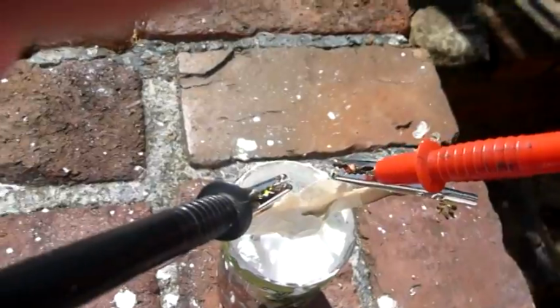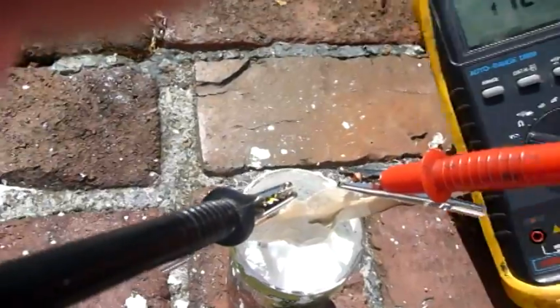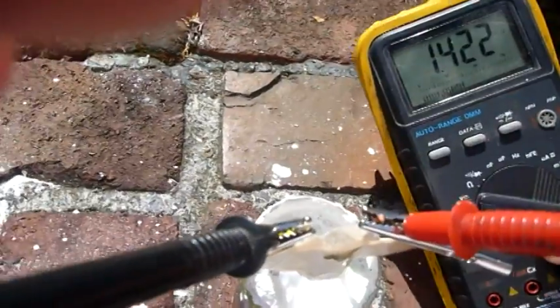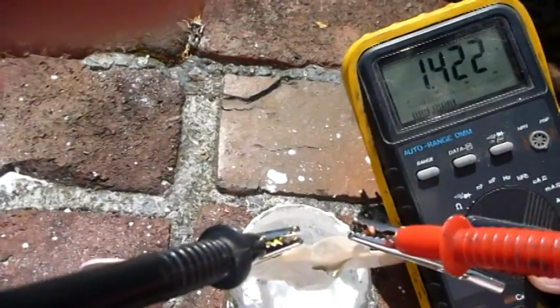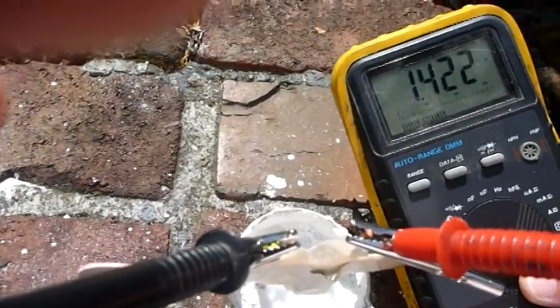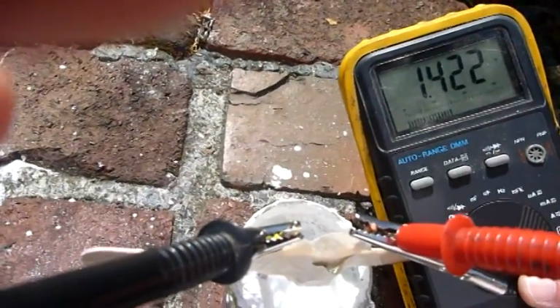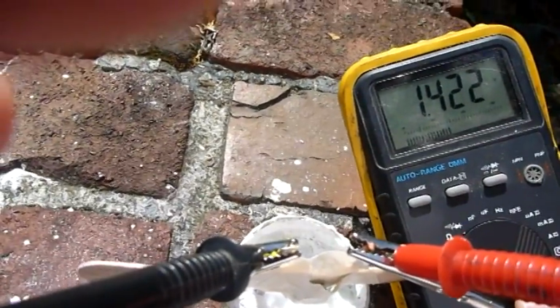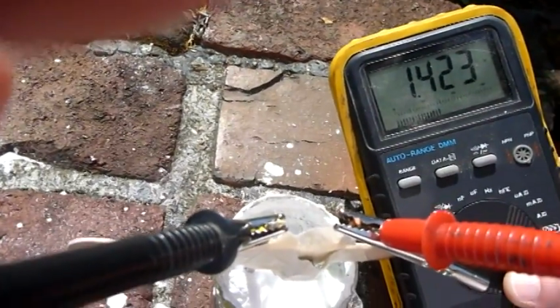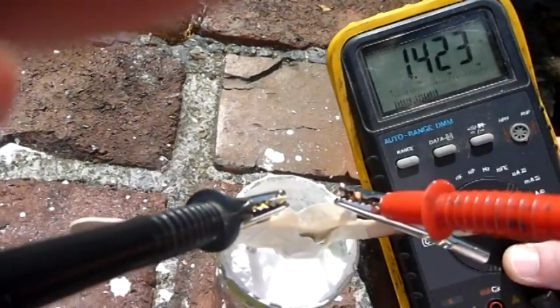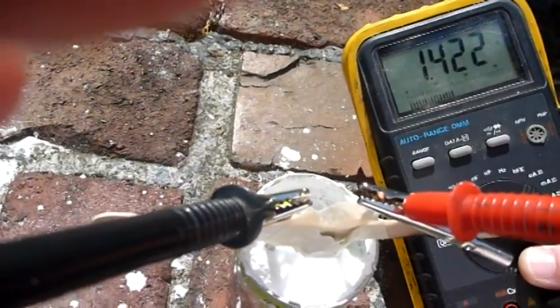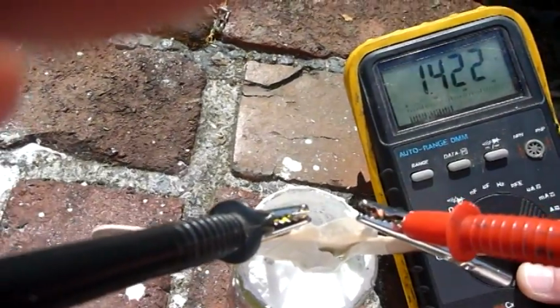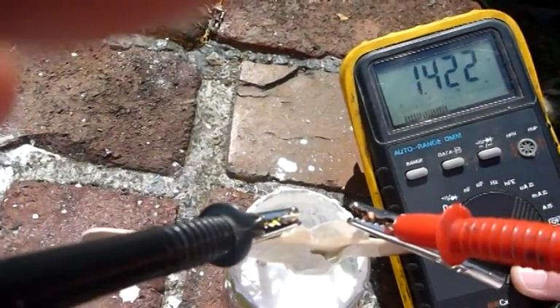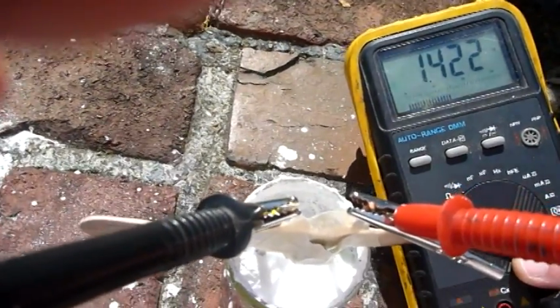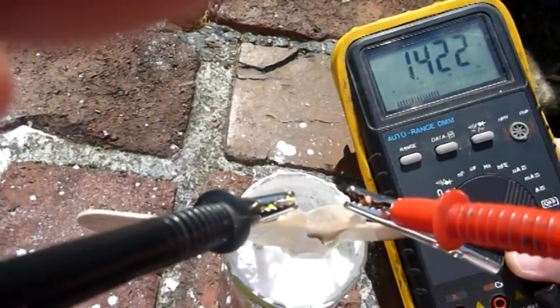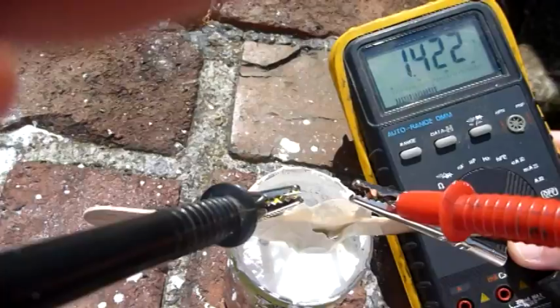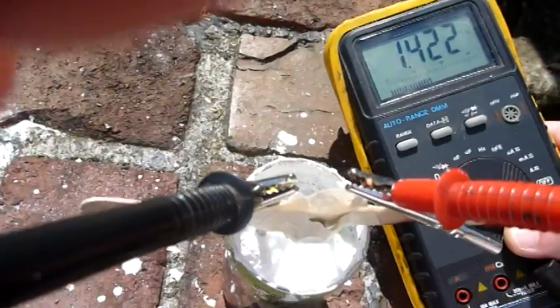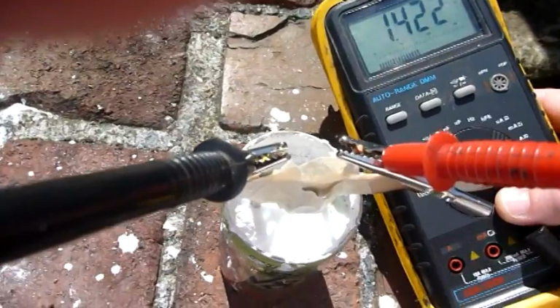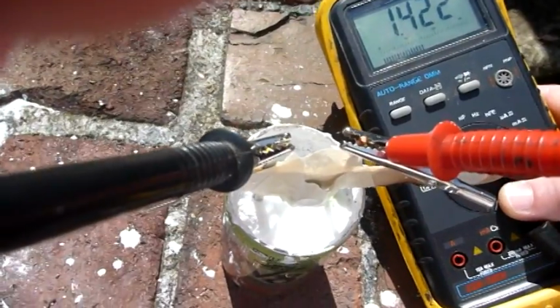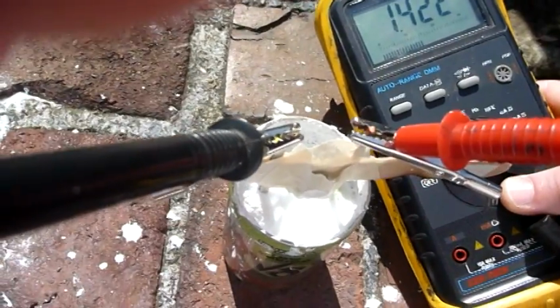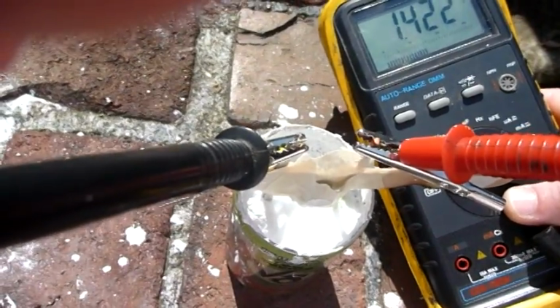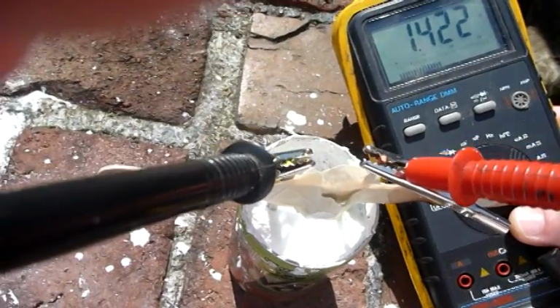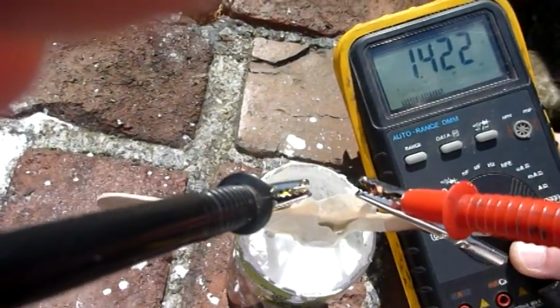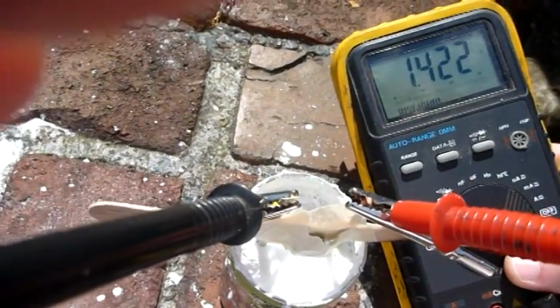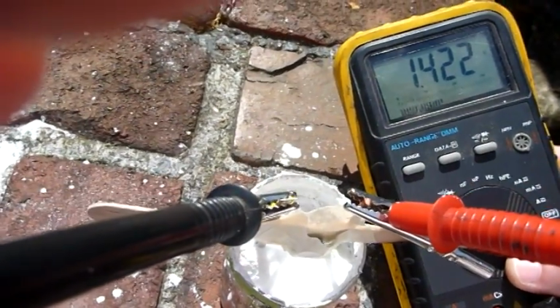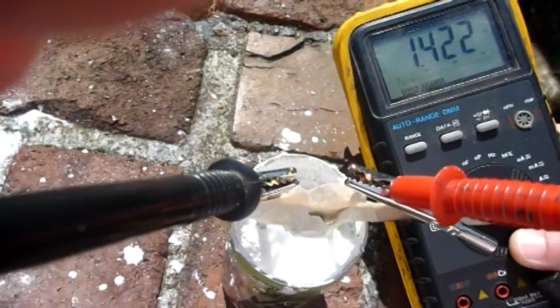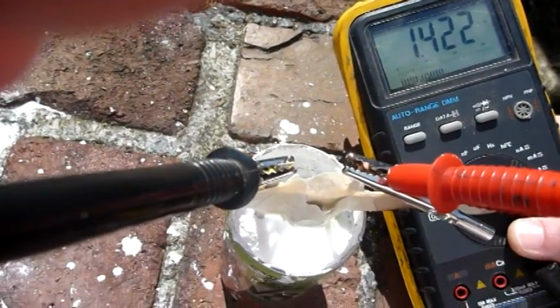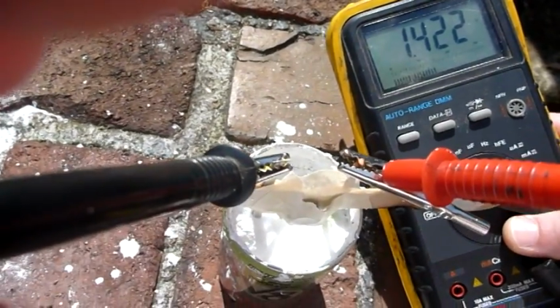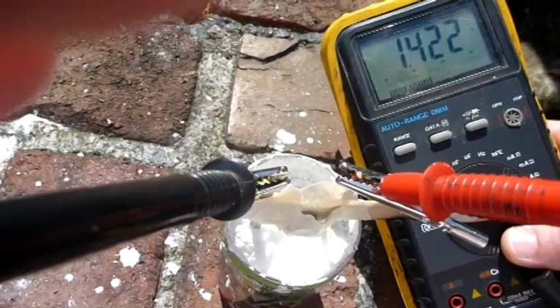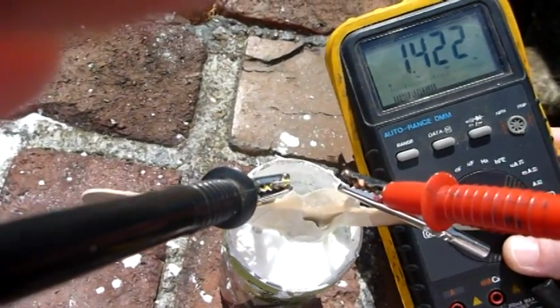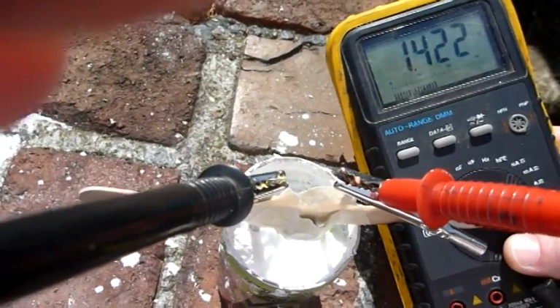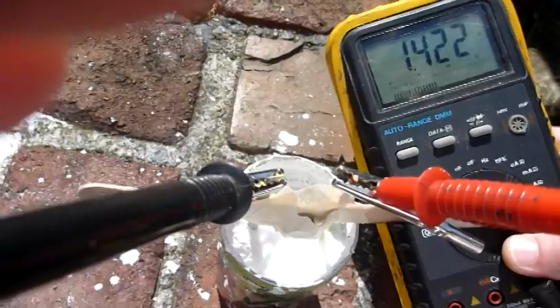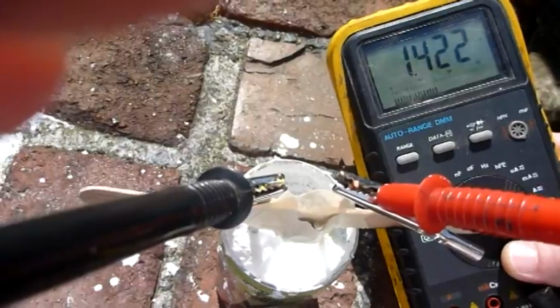So there you go, that's how you make a battery. I'm going to clean this up and sand it down so you can see that it's made out of a V8 cup, and seal the top with silicone.